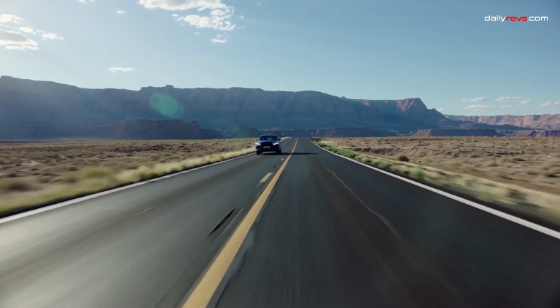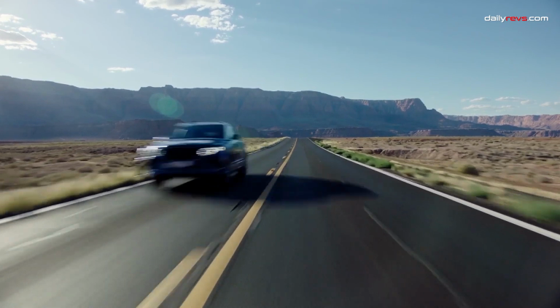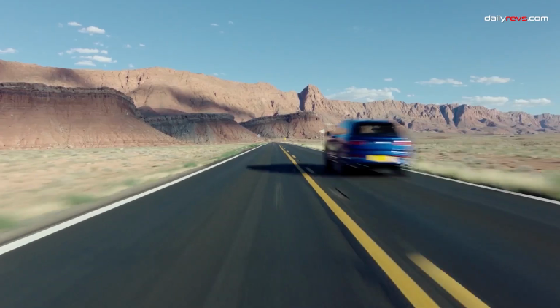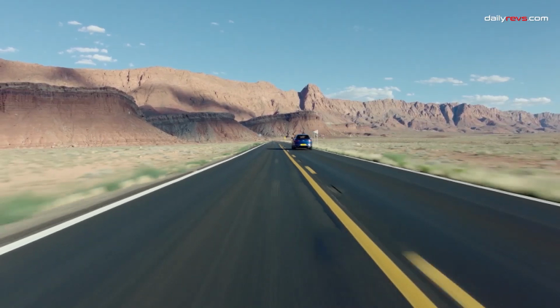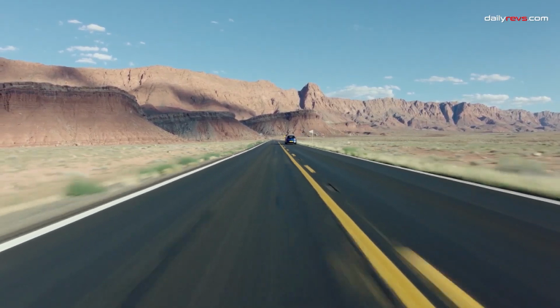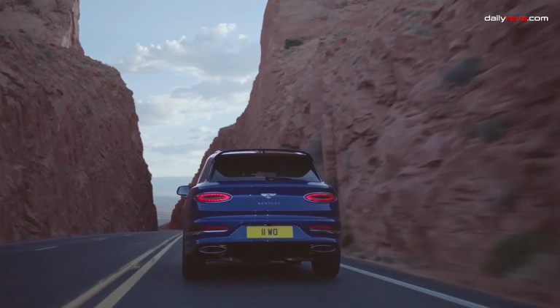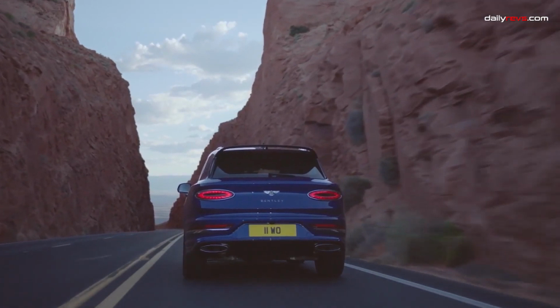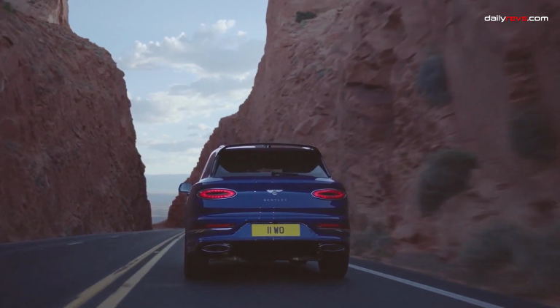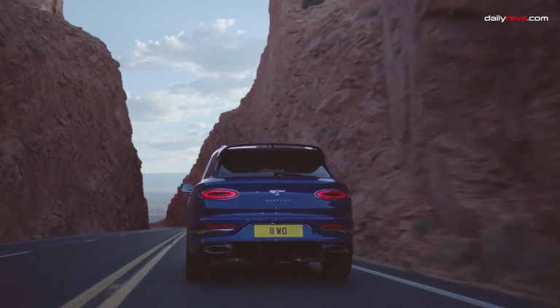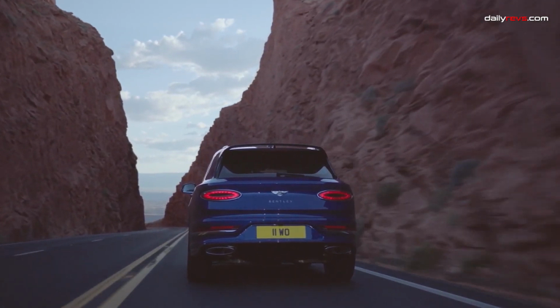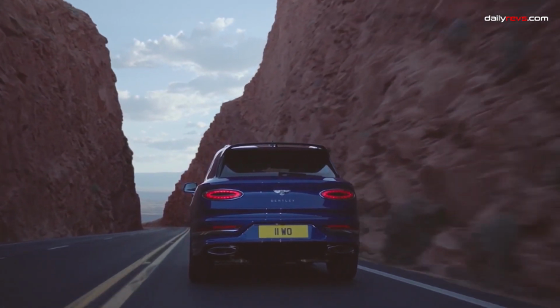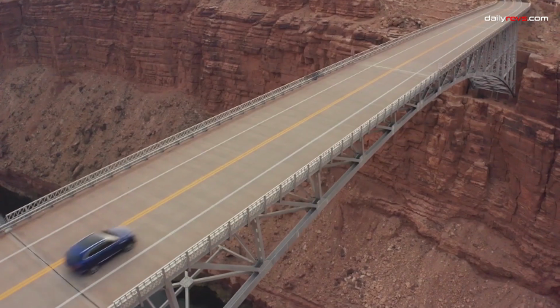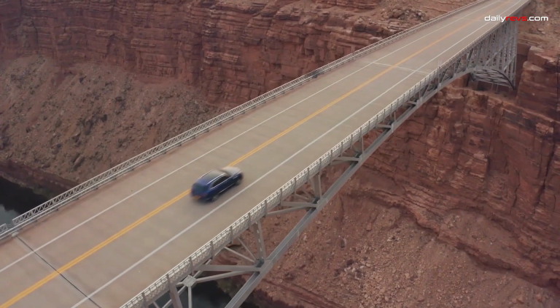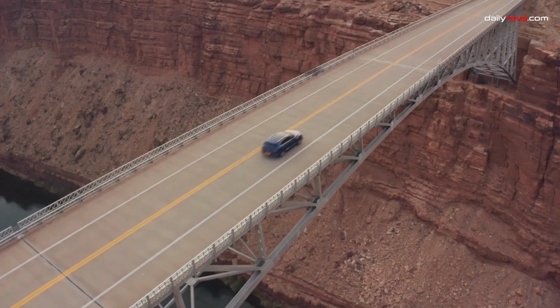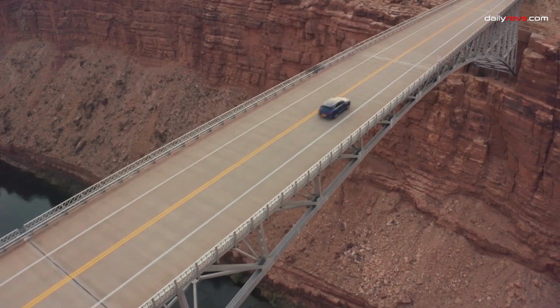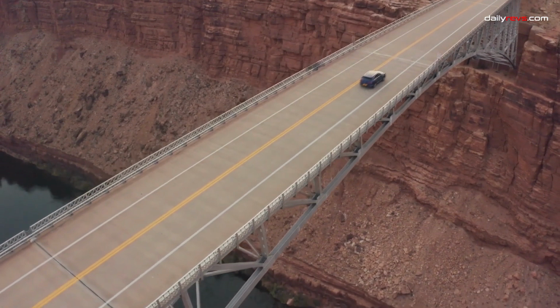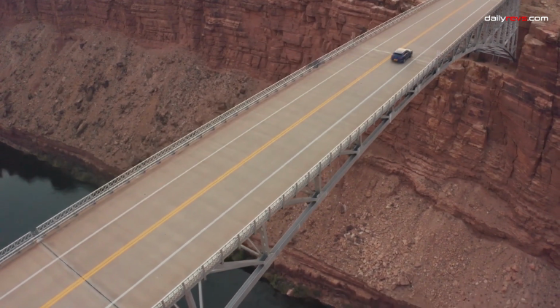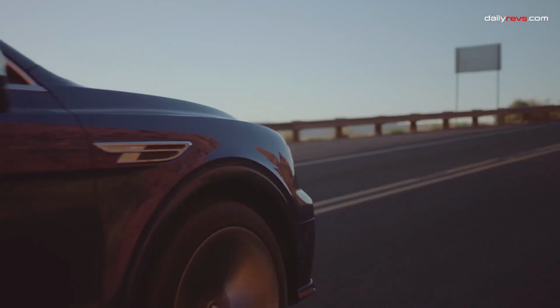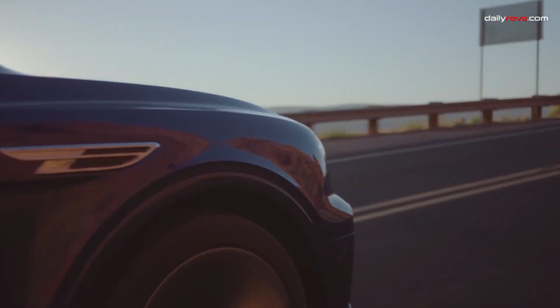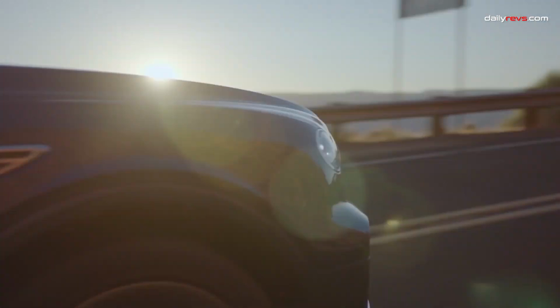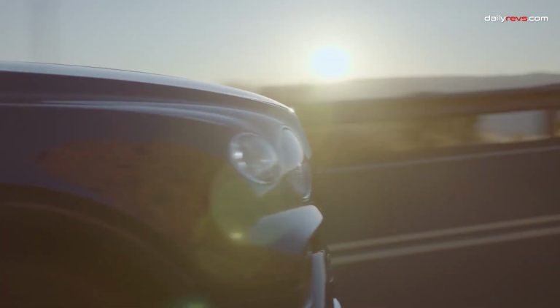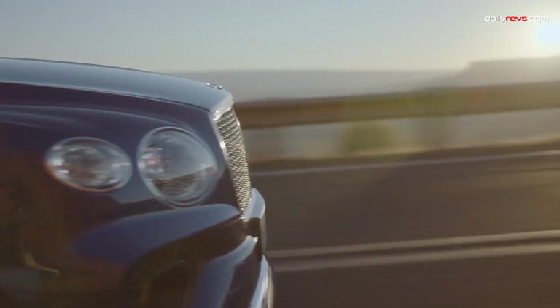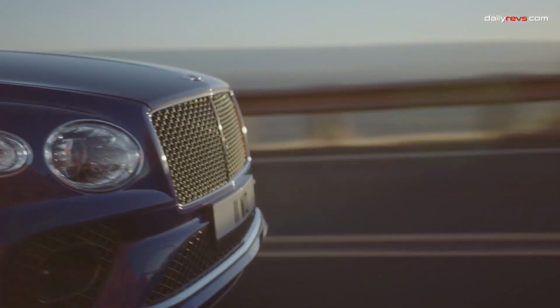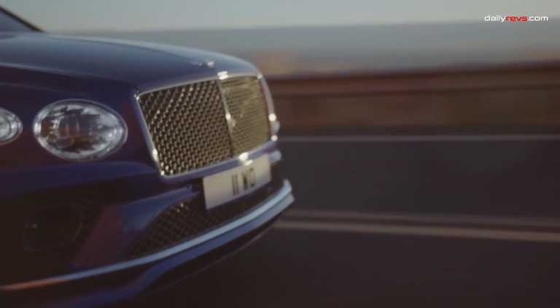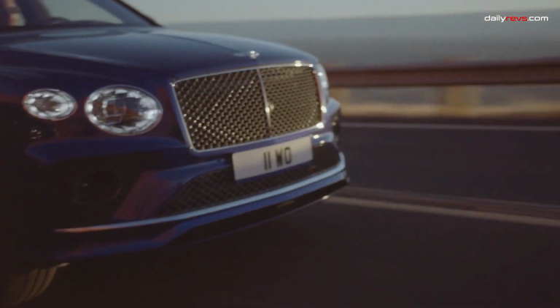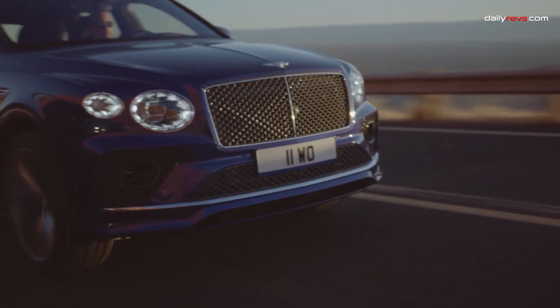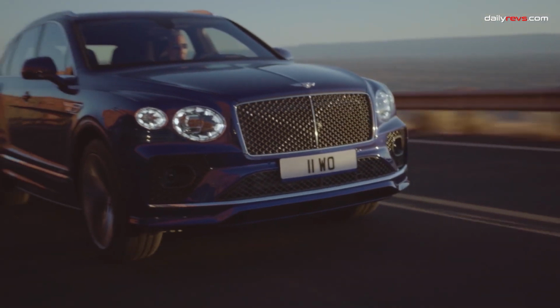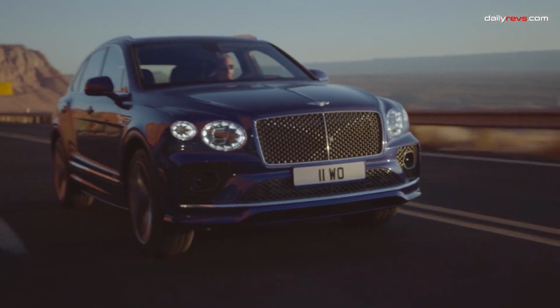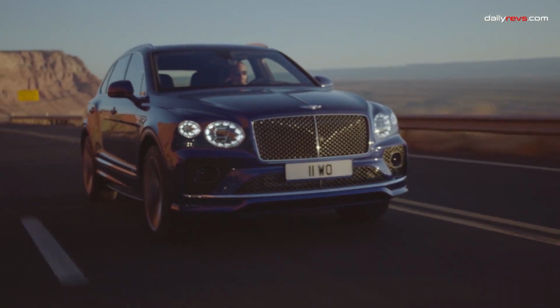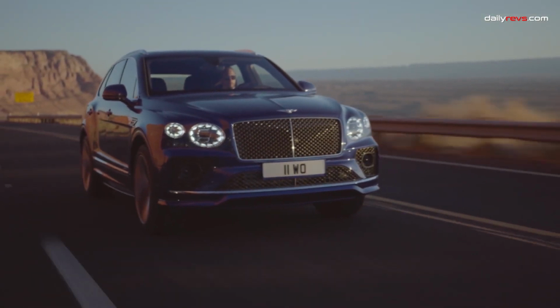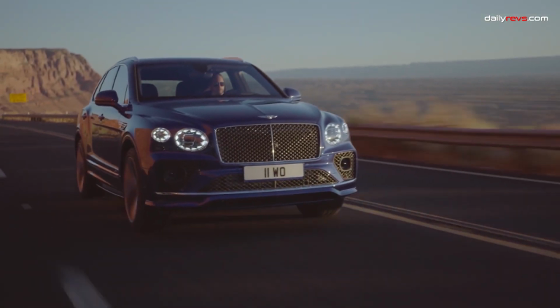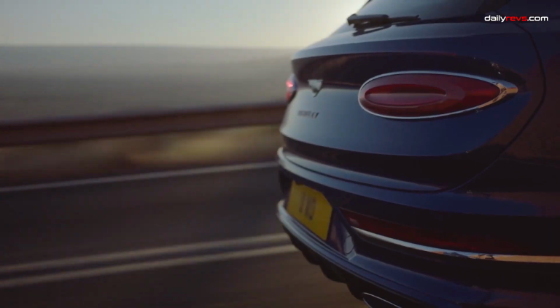The Bentley Bentayga, with its remarkable W12 engine, has been an icon of luxury and performance. As the curtain falls on the 12-cylinder era, we remember the remarkable power and prestige it brought to the road.